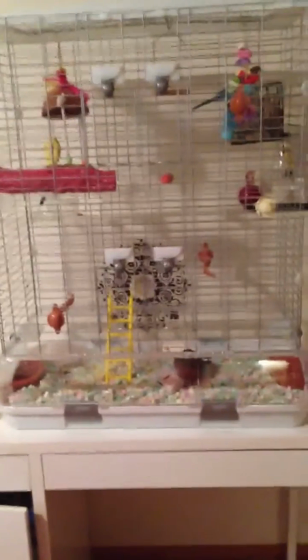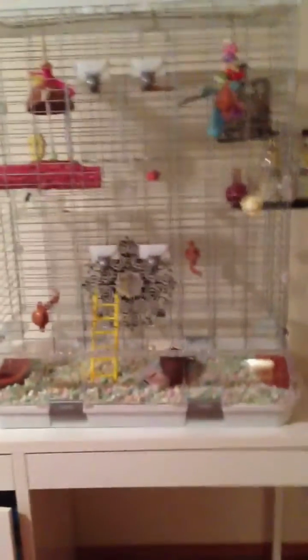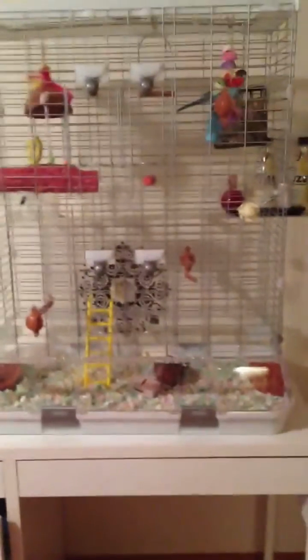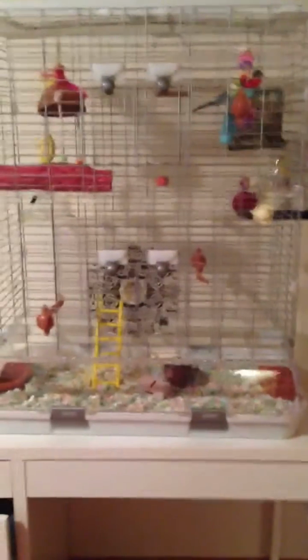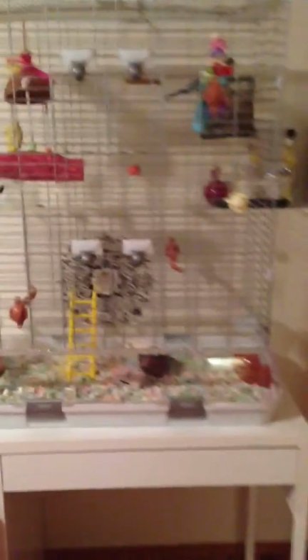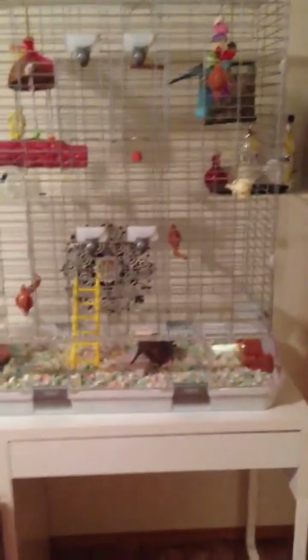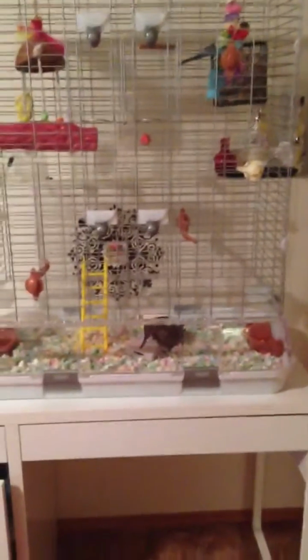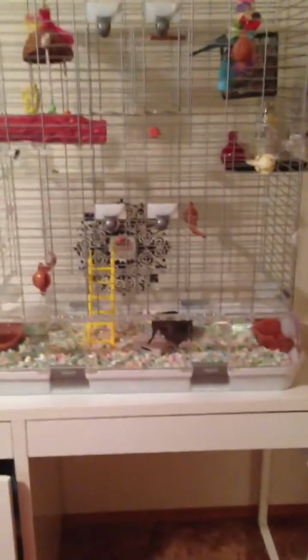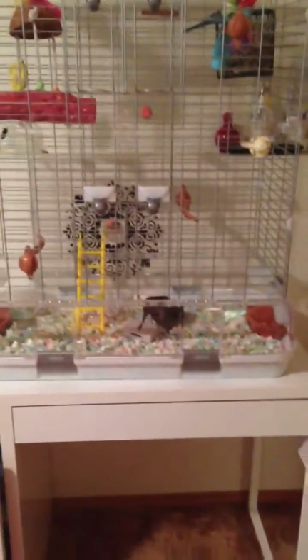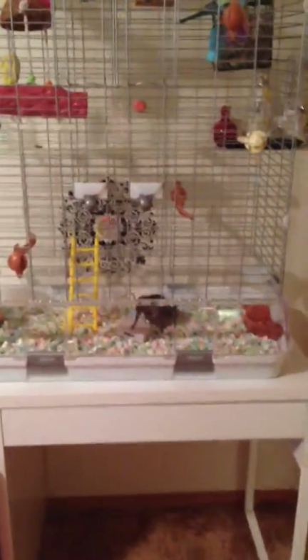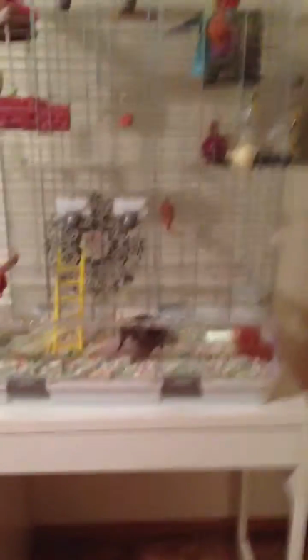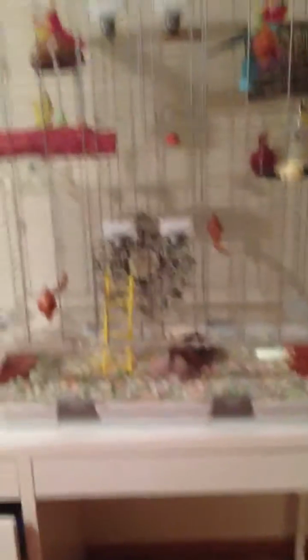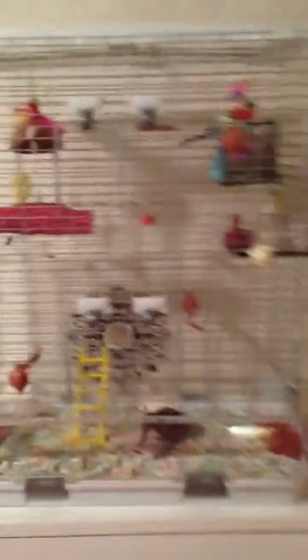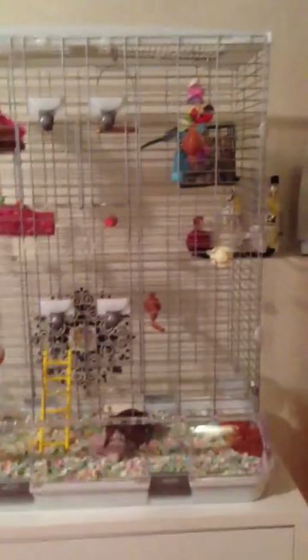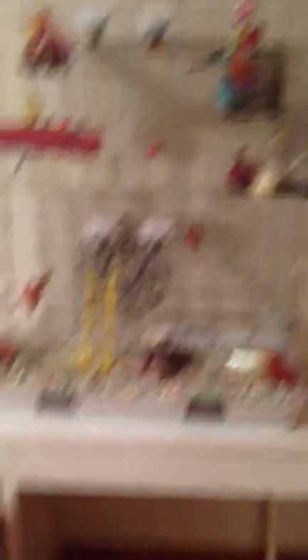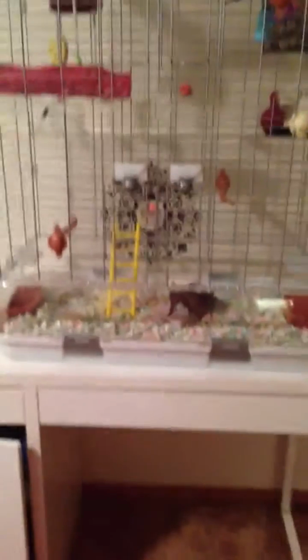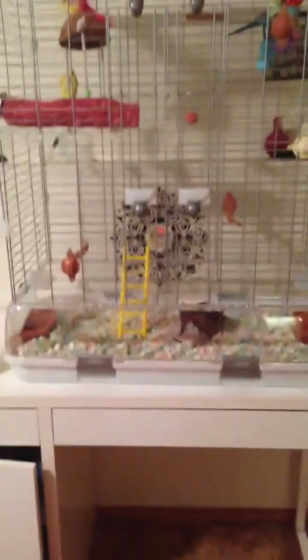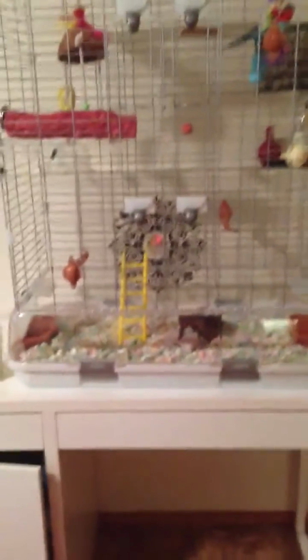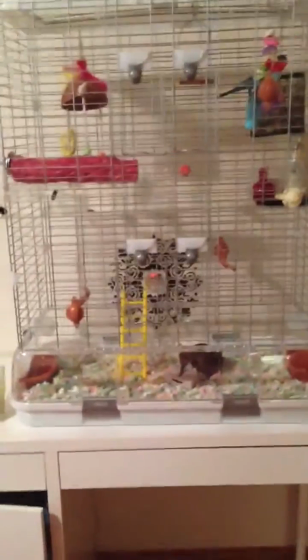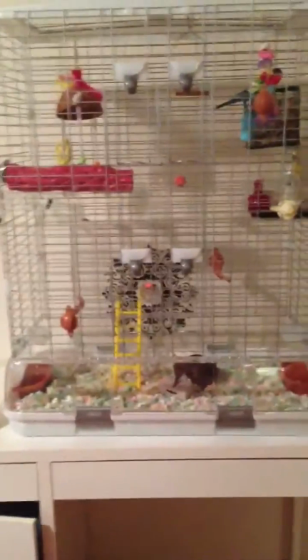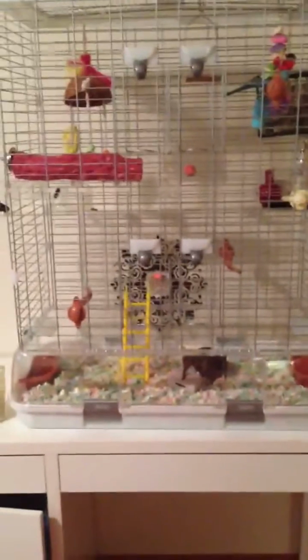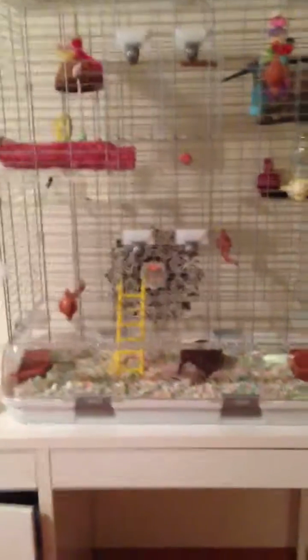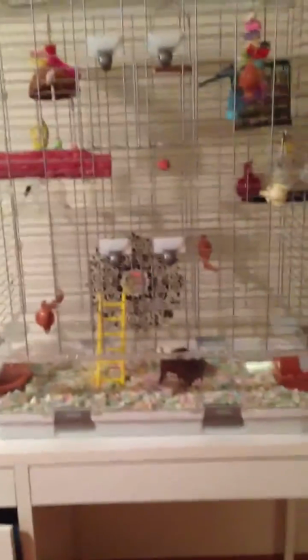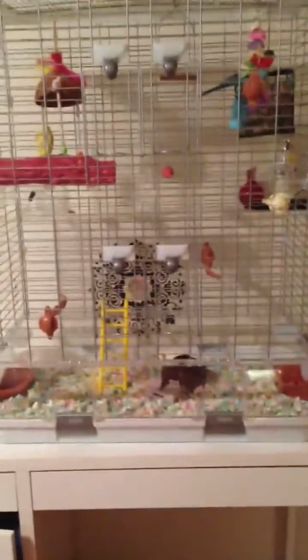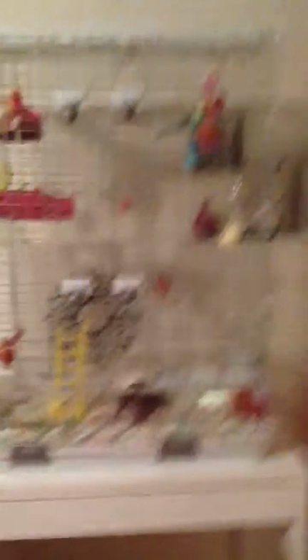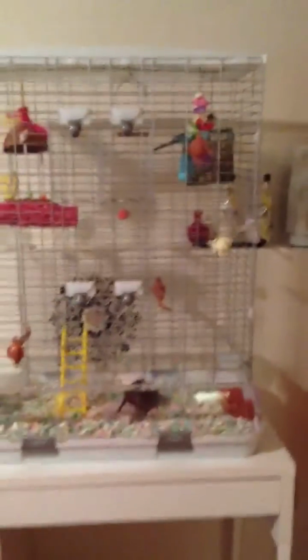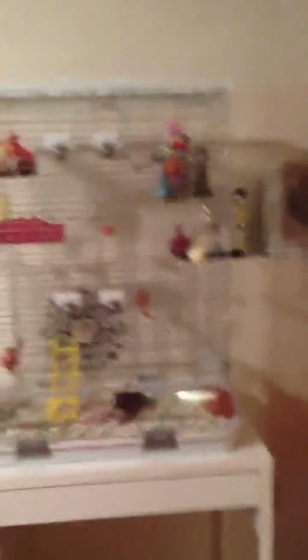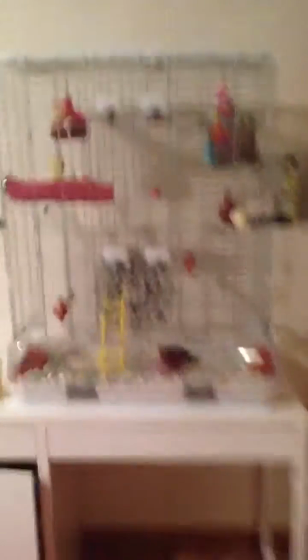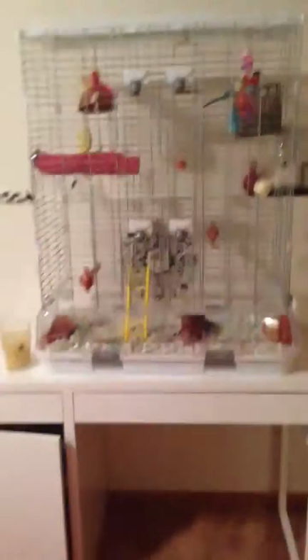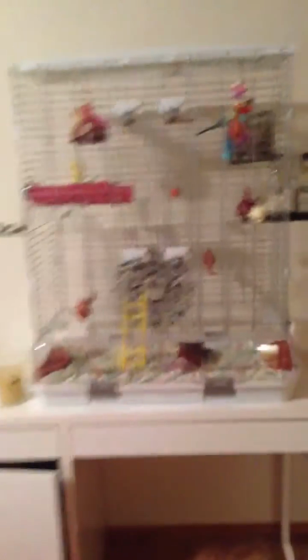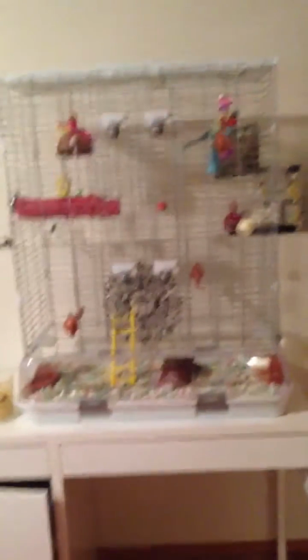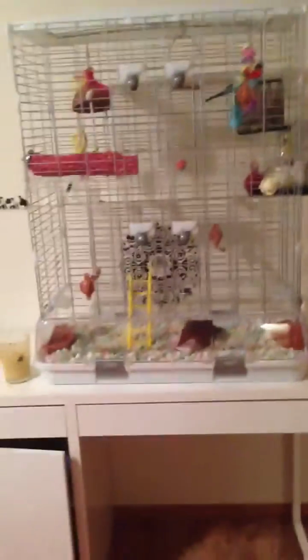Hi everybody, I'm just doing Norman's cage tour. He's got this big Vision L12 cage, and it looks like it's the biggest Vision cage you can get.